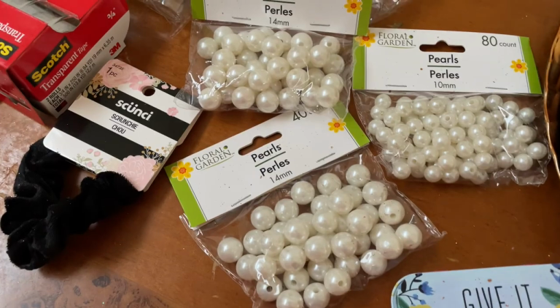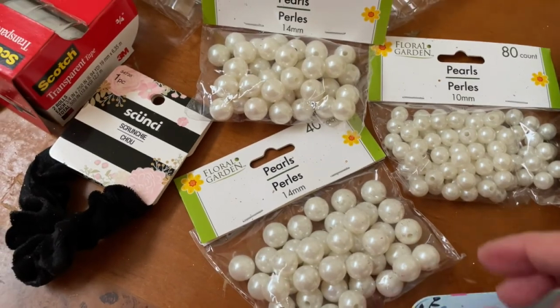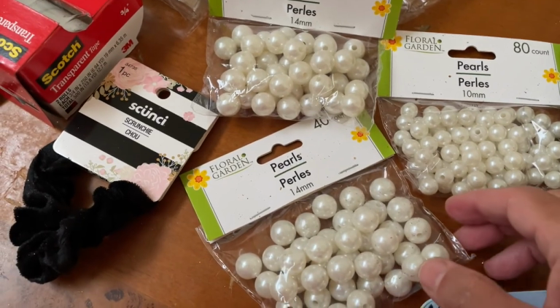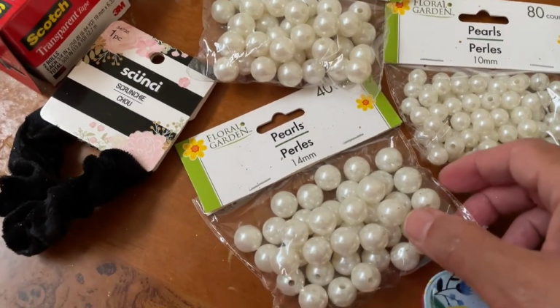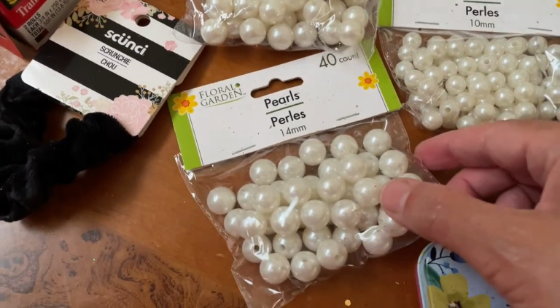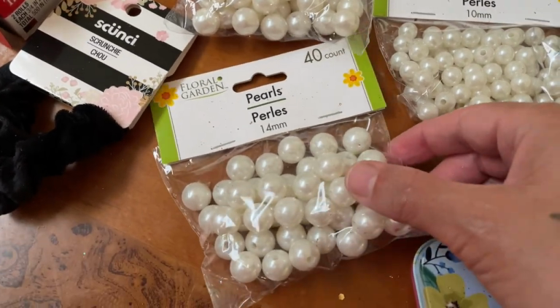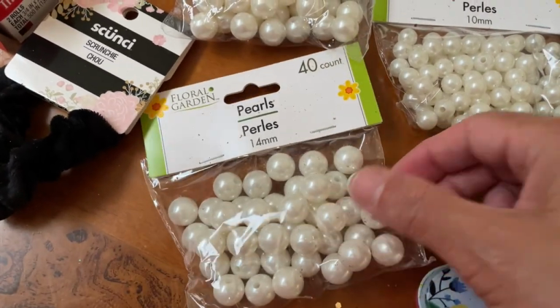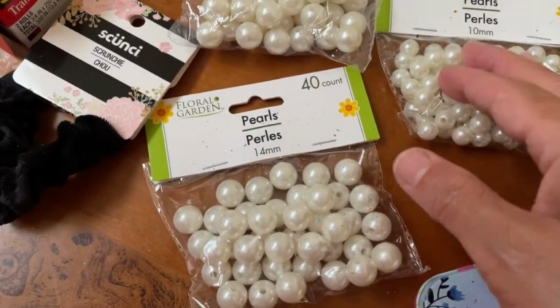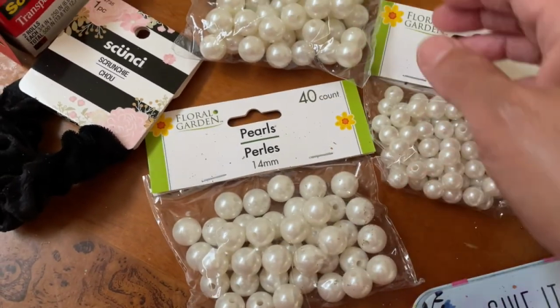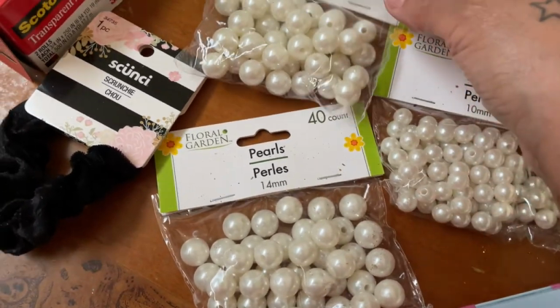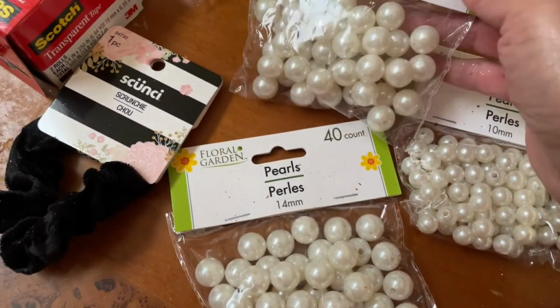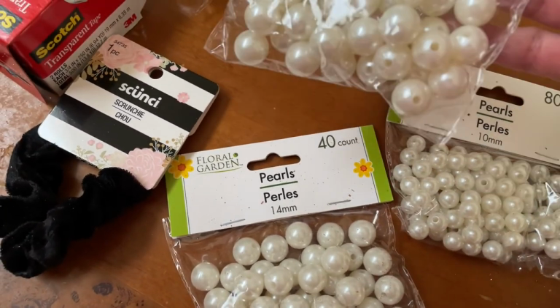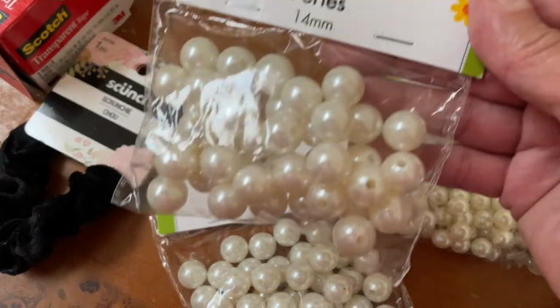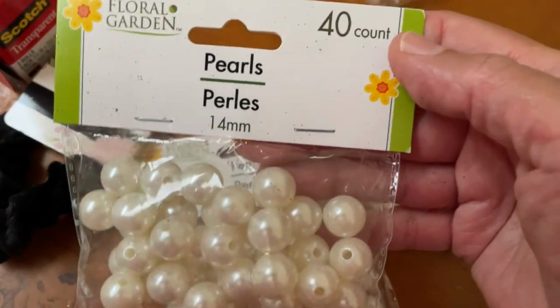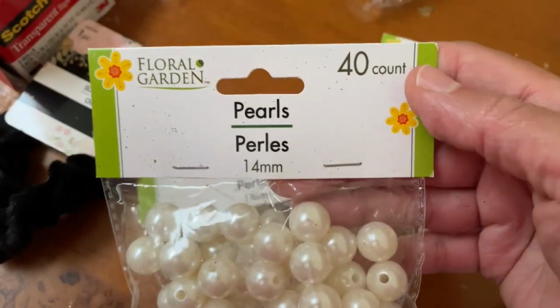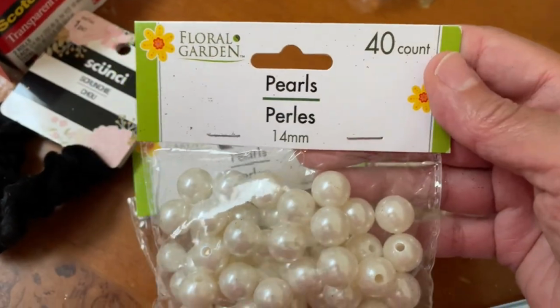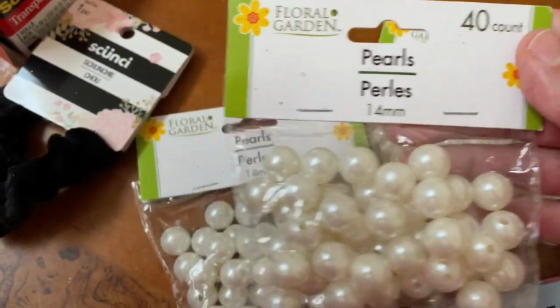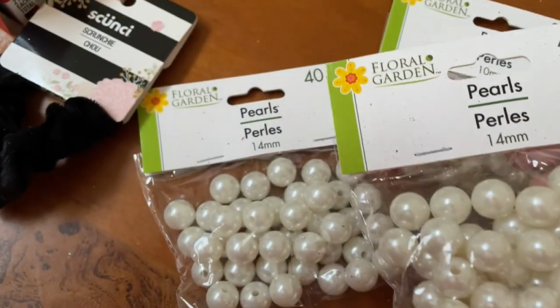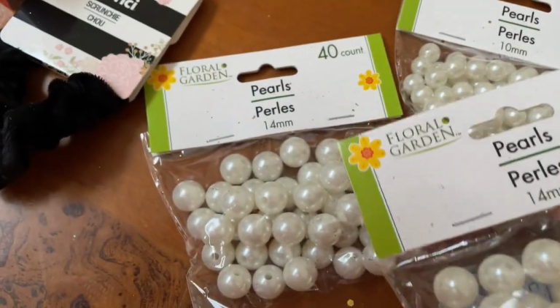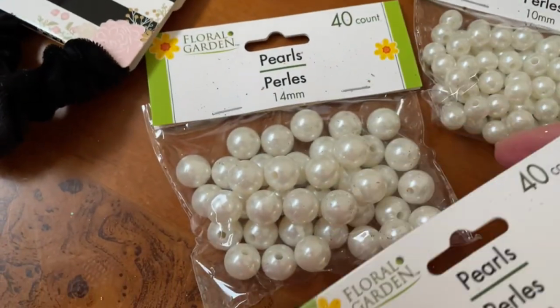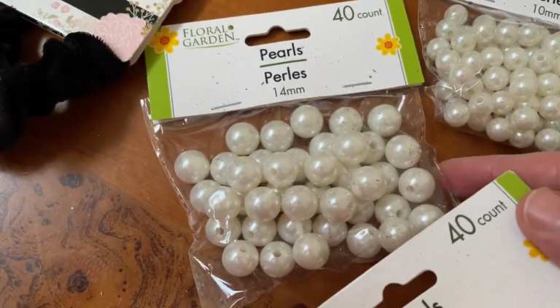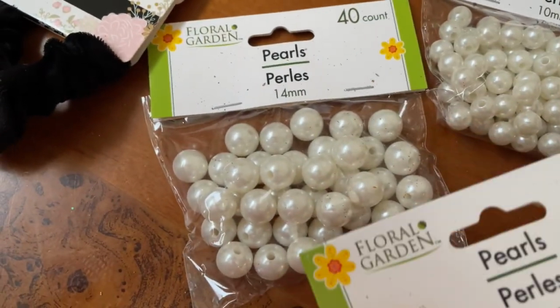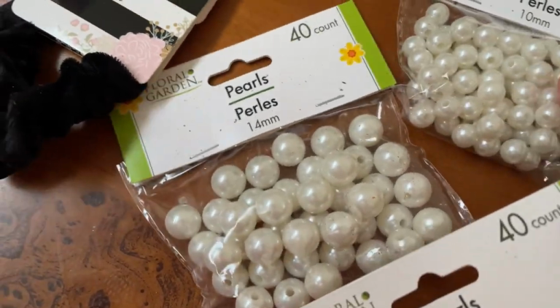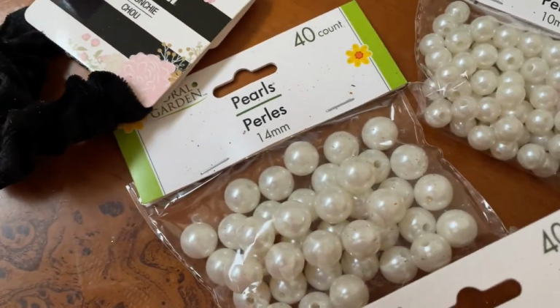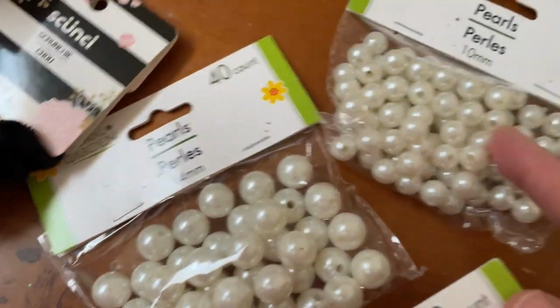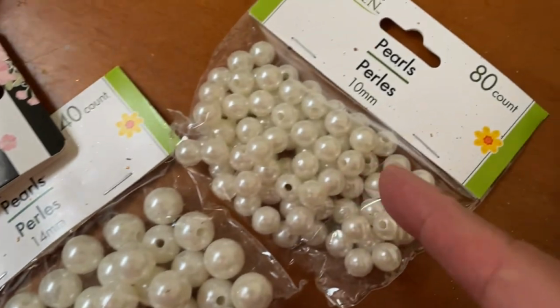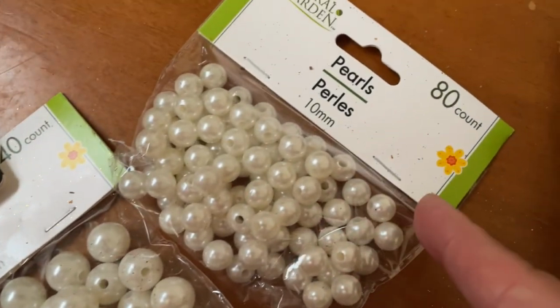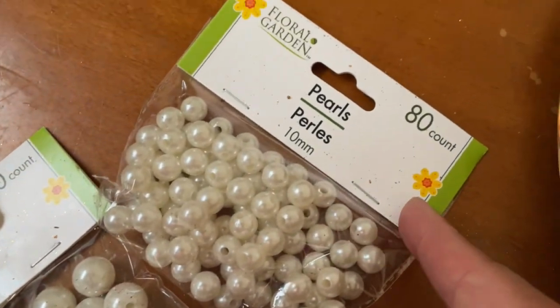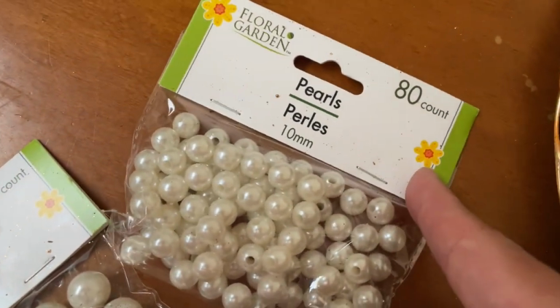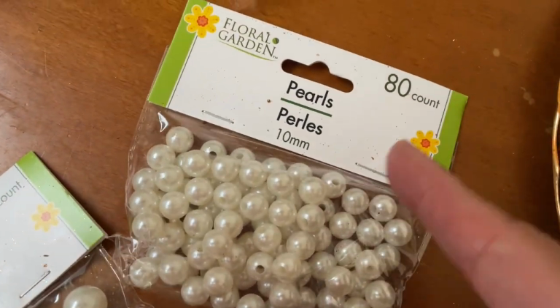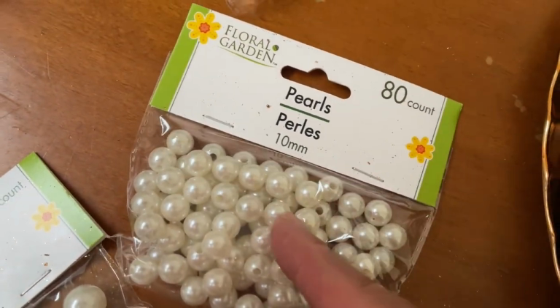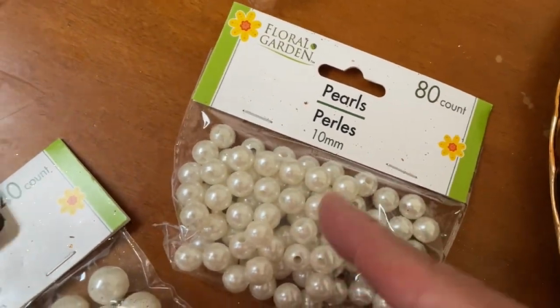I picked up these really pretty pearls — I thought these were so pretty. There are 40 in a pack. I got two of the big ones and a pack of the small ones, which has 80 in it.